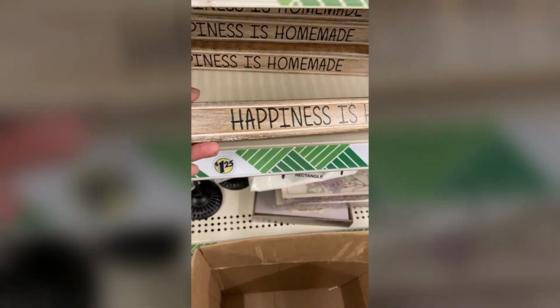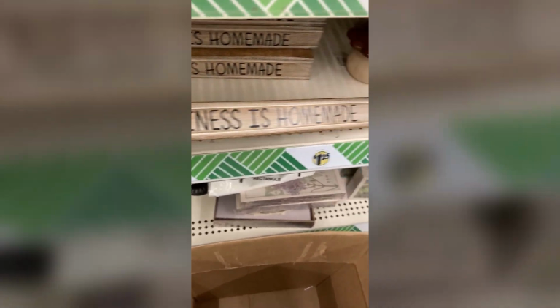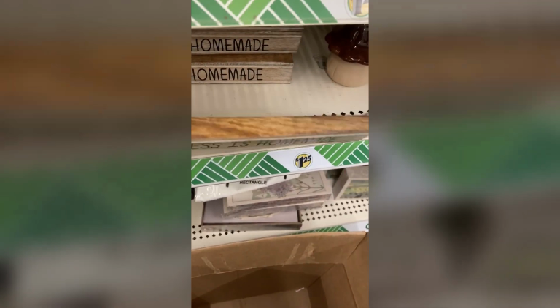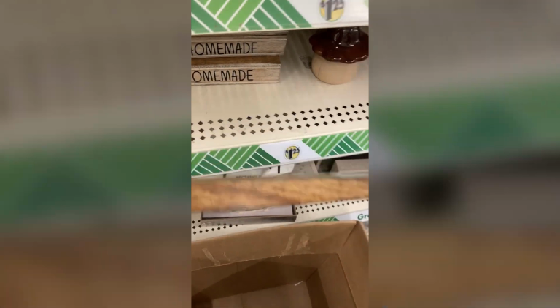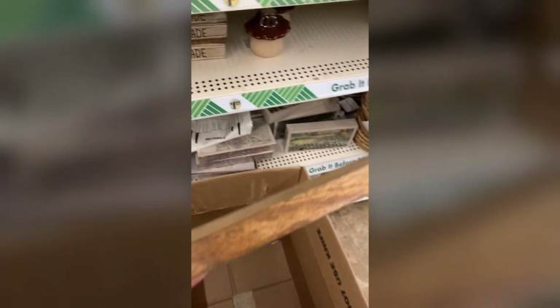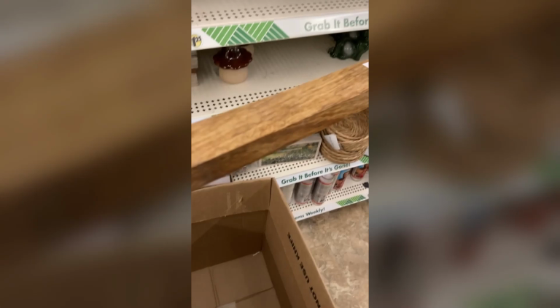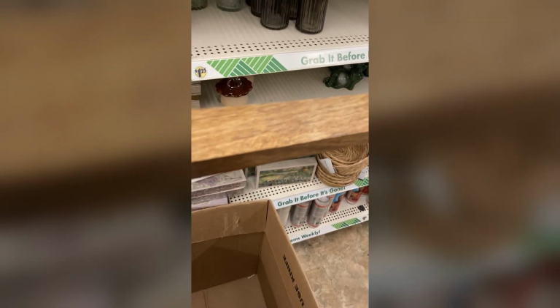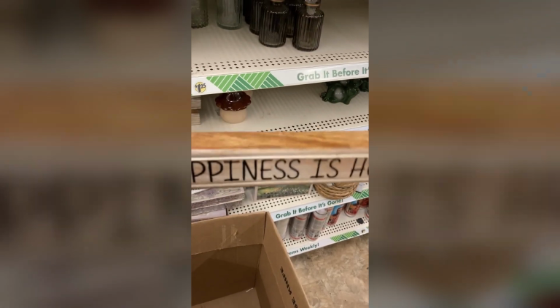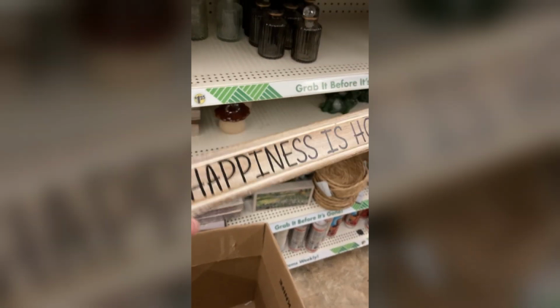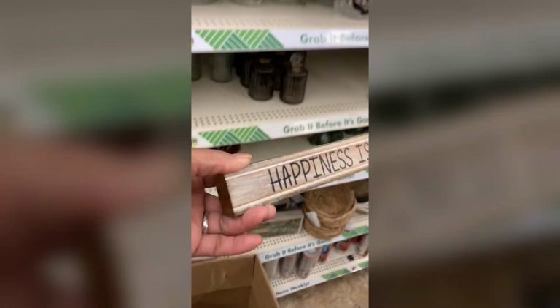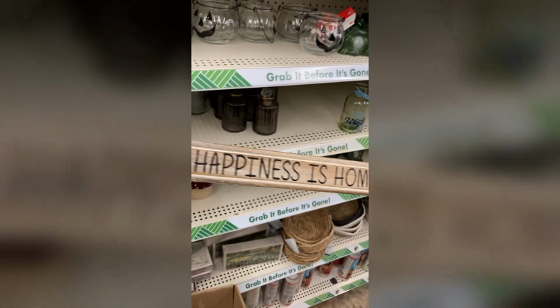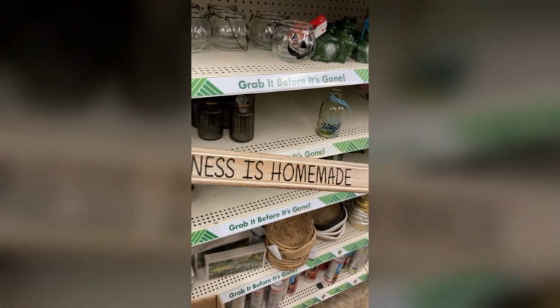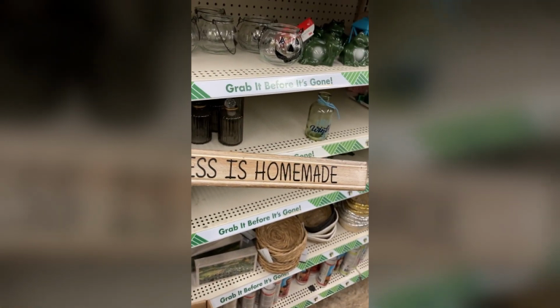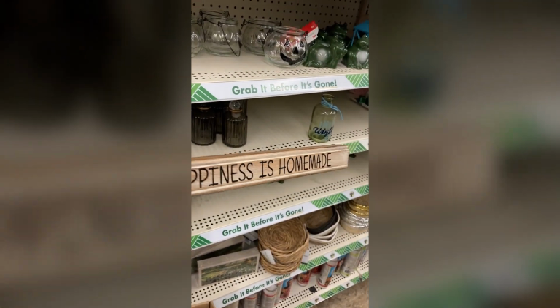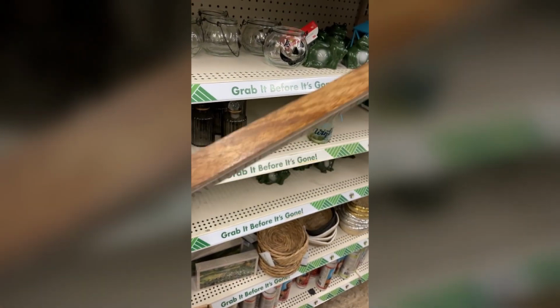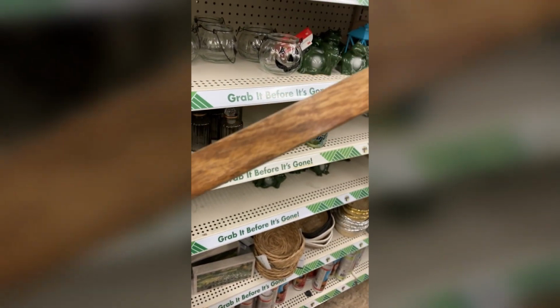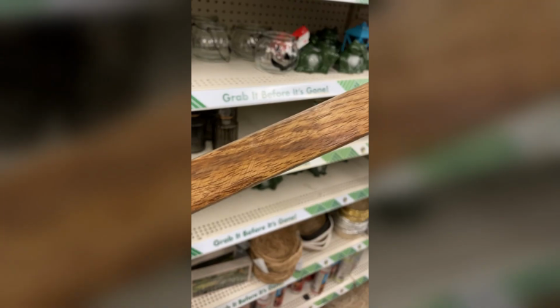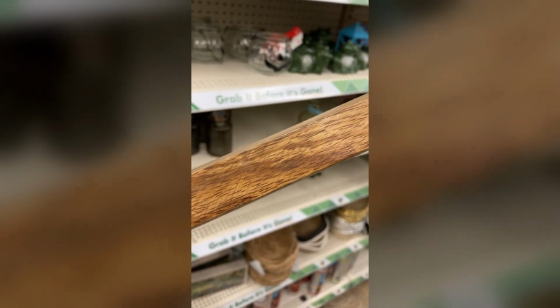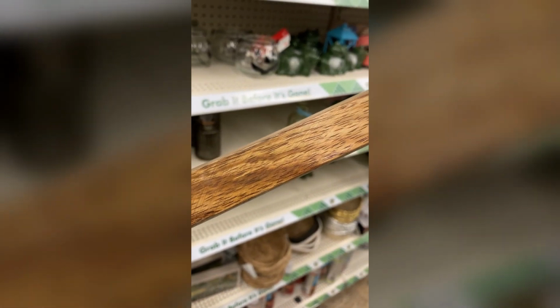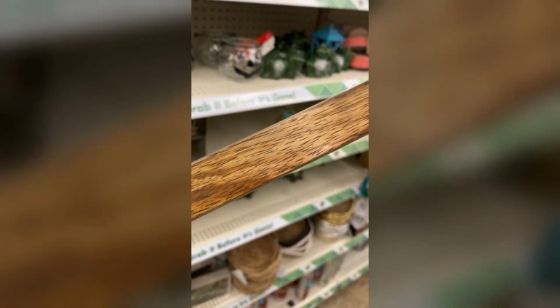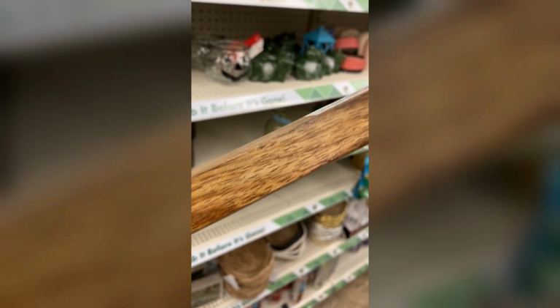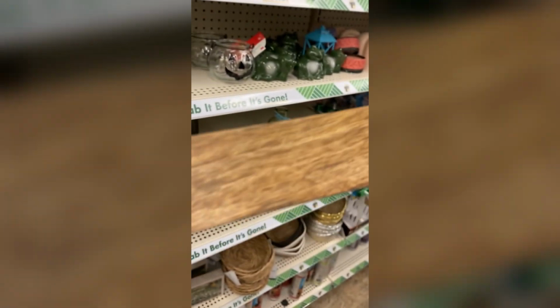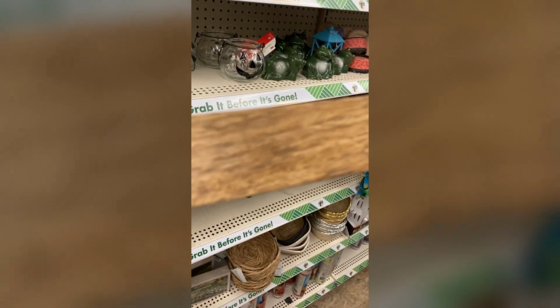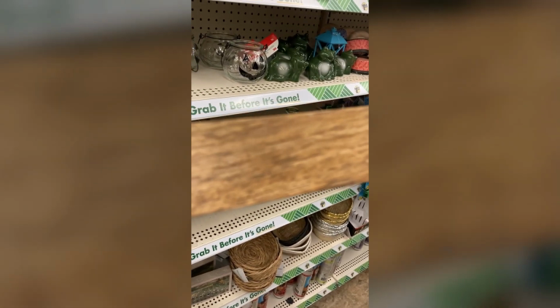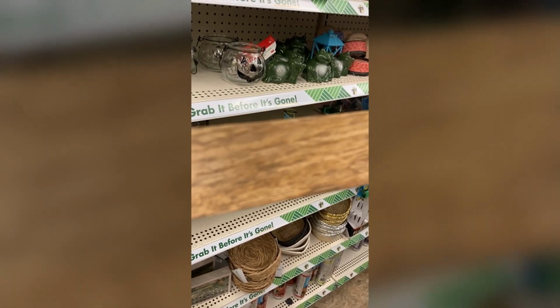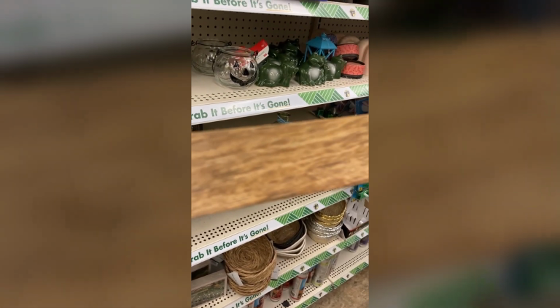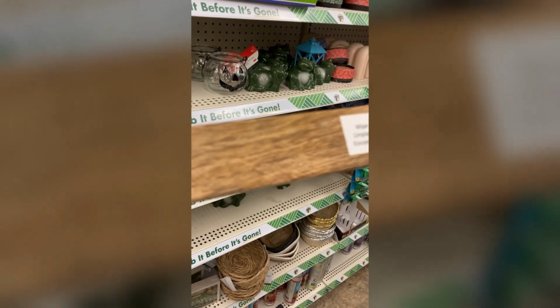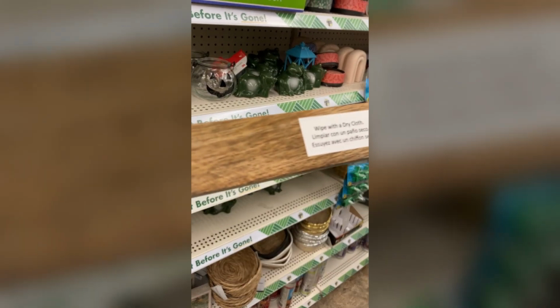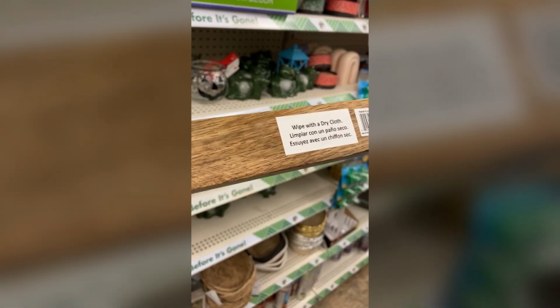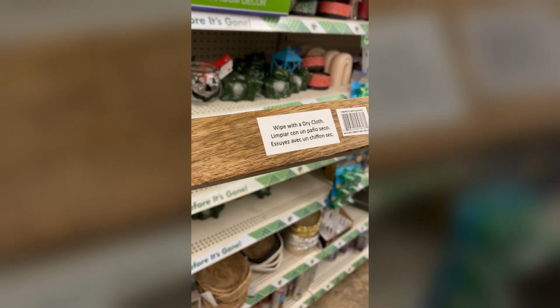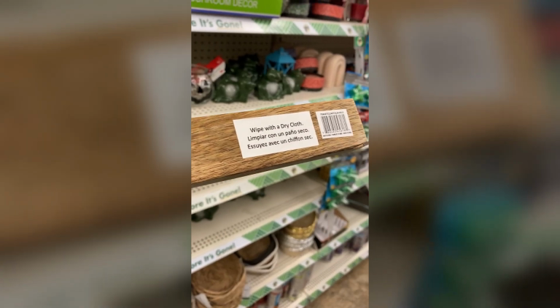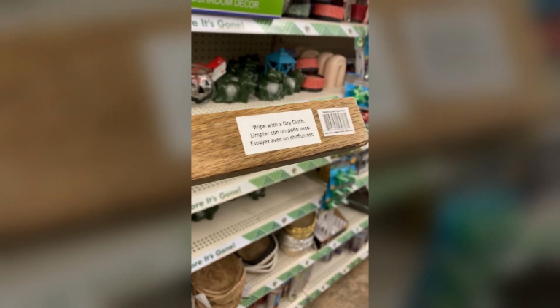You know that time when you're at Dollar Tree and you see something for the very first time and you're like, I'm gonna need each and every last one of these? That was me with this one. There is an upcoming DIY I'm getting ready to do and I strongly suggest that if you see these, grab them. Great quality, really nice wood — trust me on this one.